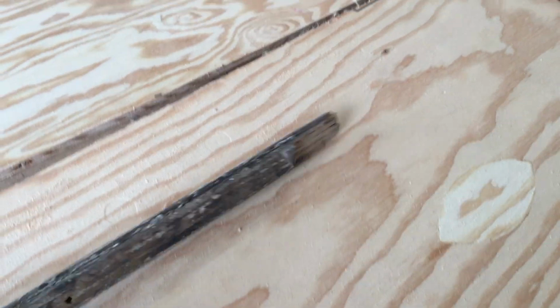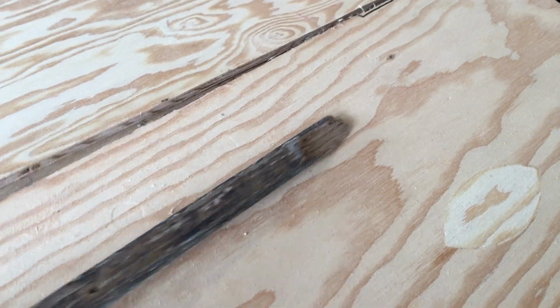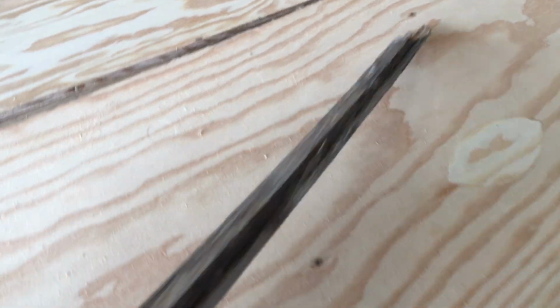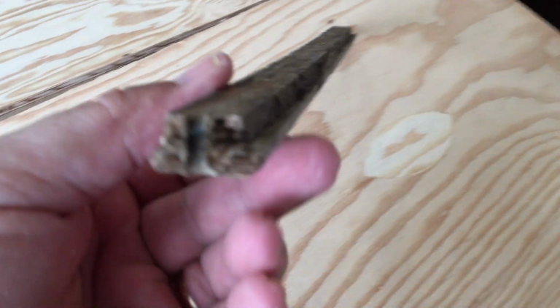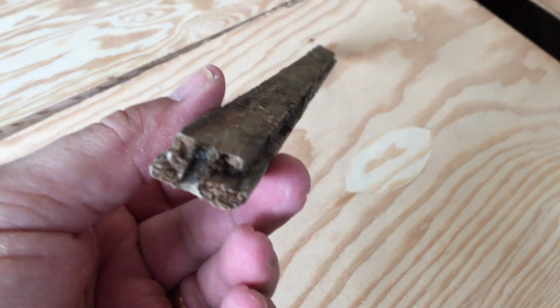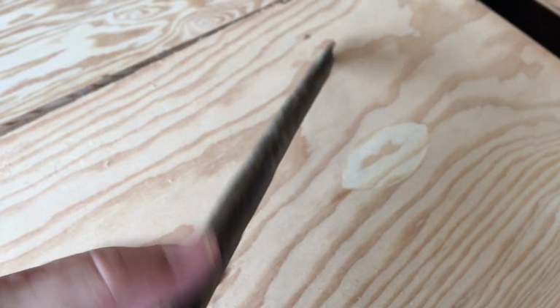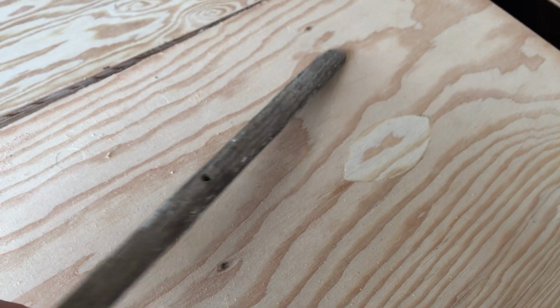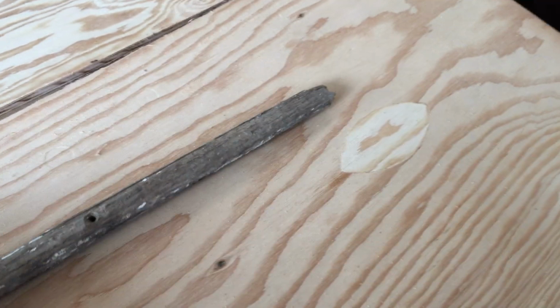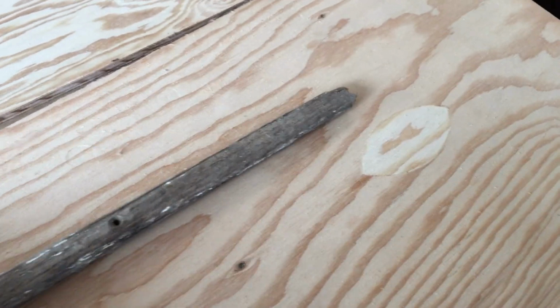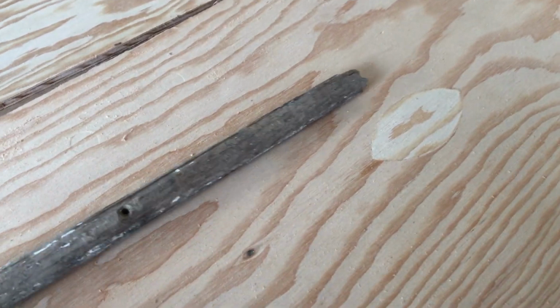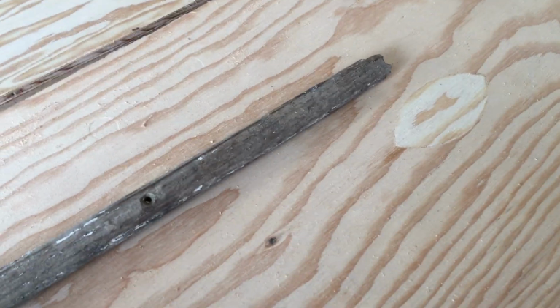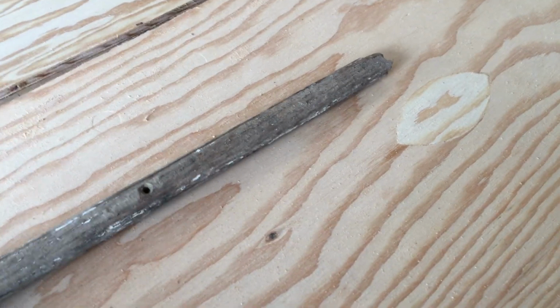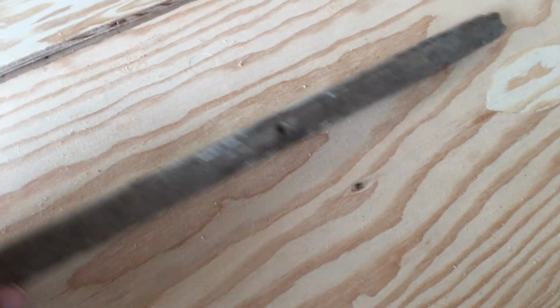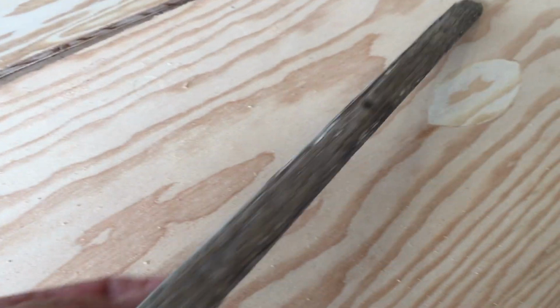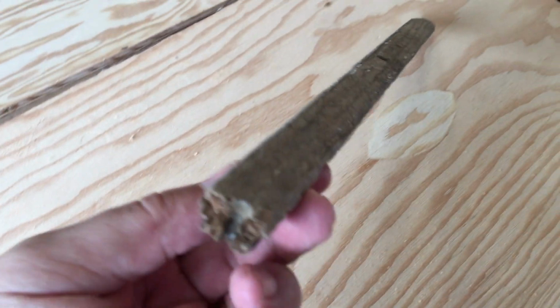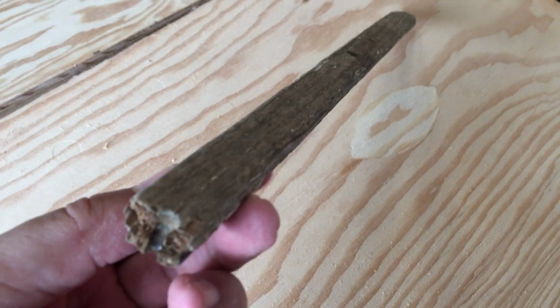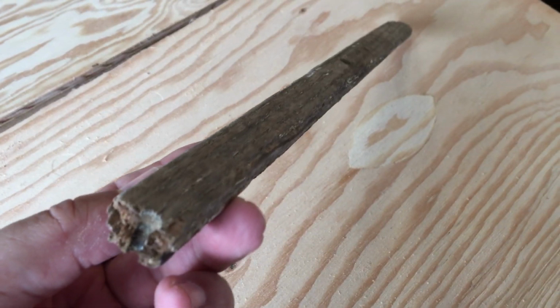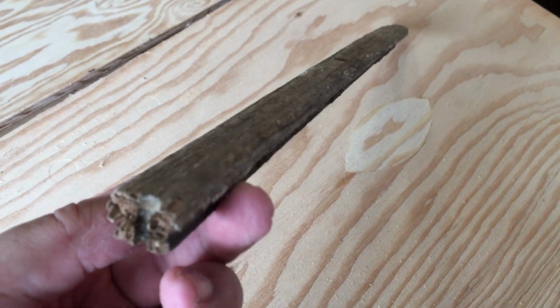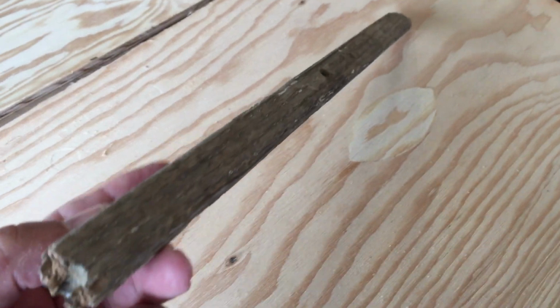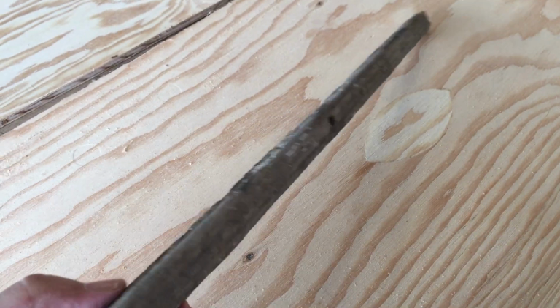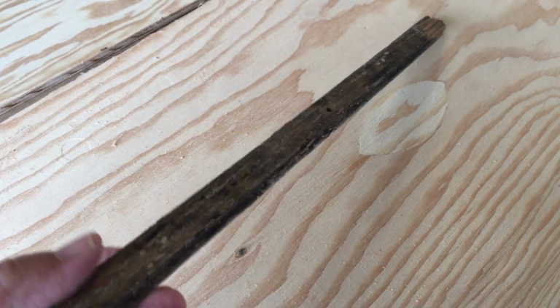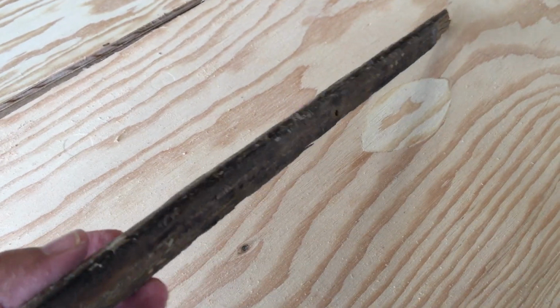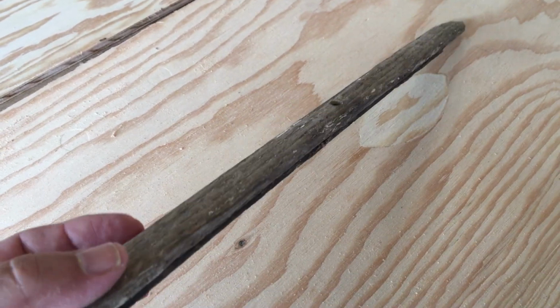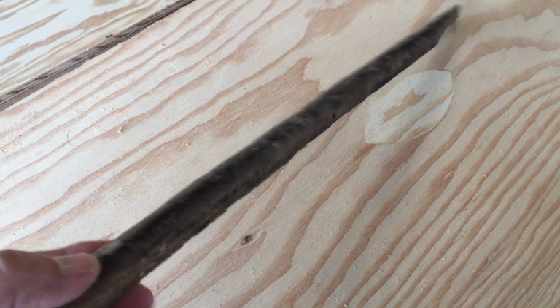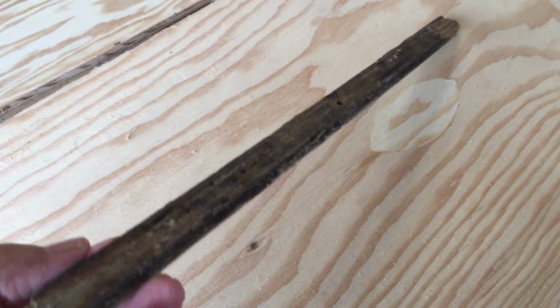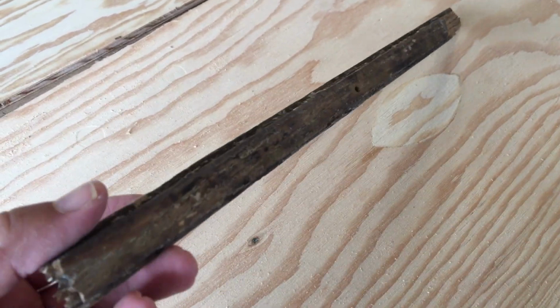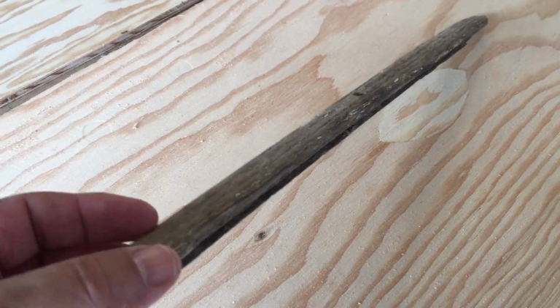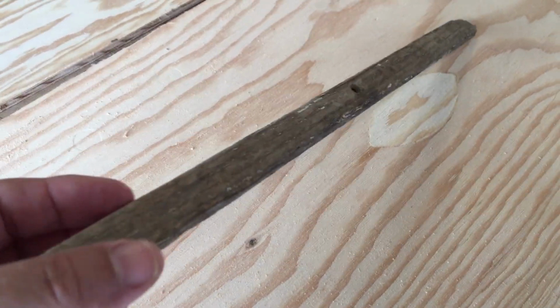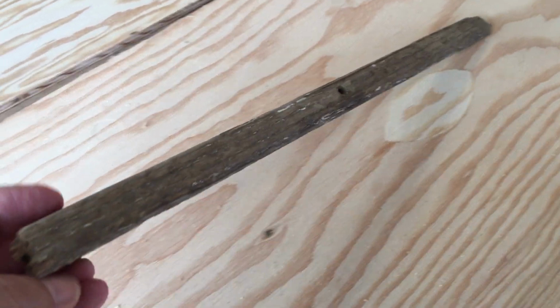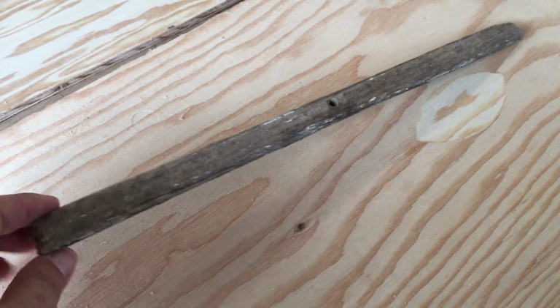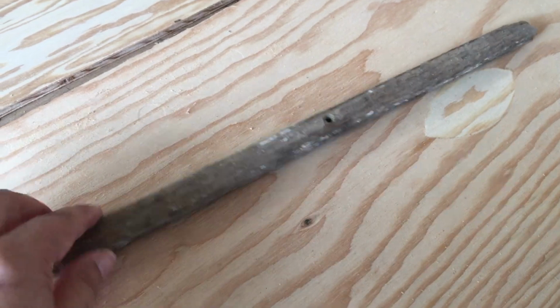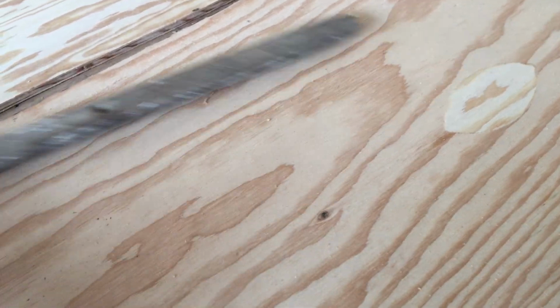These pieces came off a chip — we've got several of them. With this, a bow handle, and a few other bits of wood, adhesive, and nails, we could probably build another boat similar to this one.